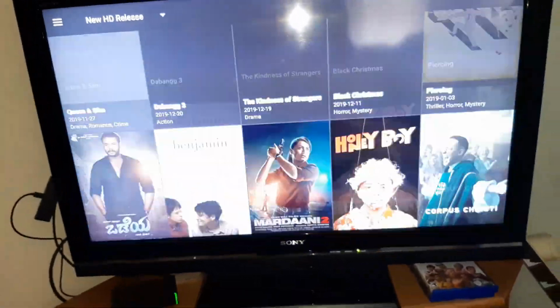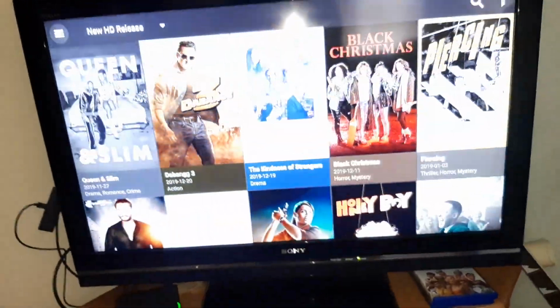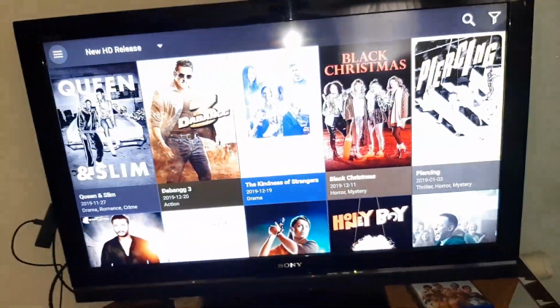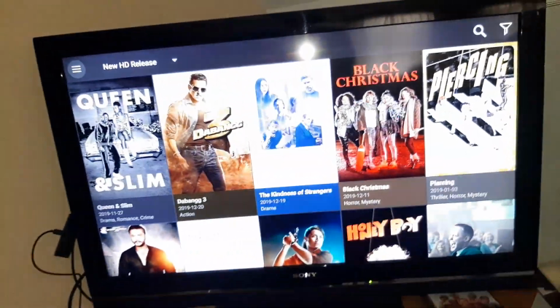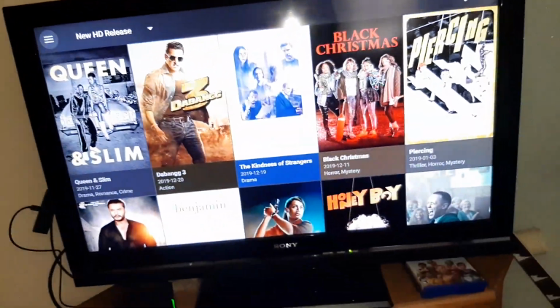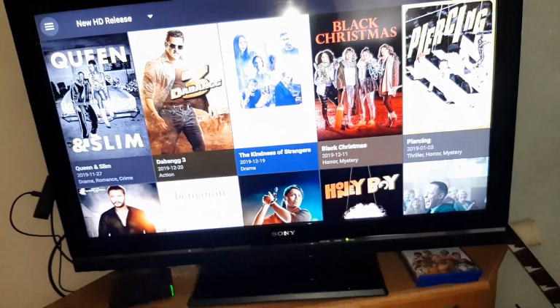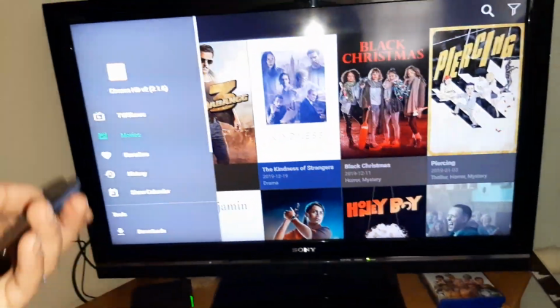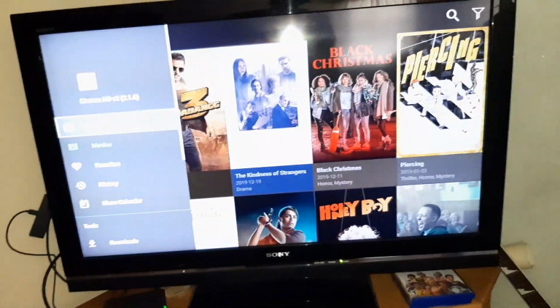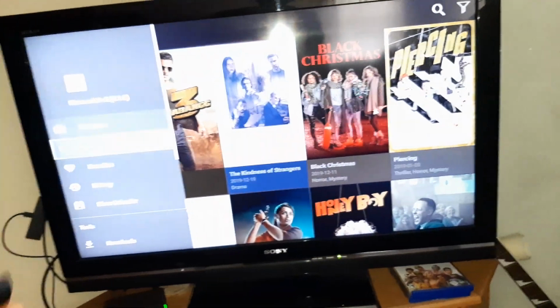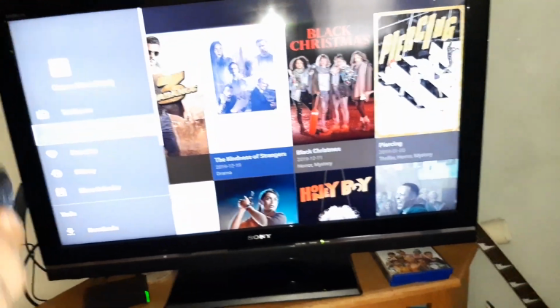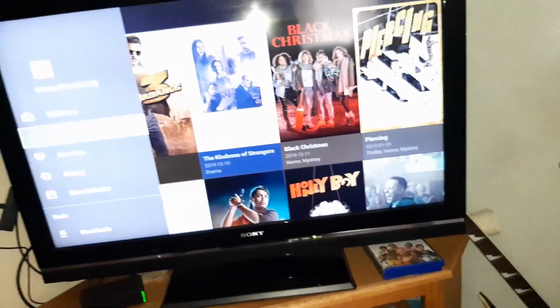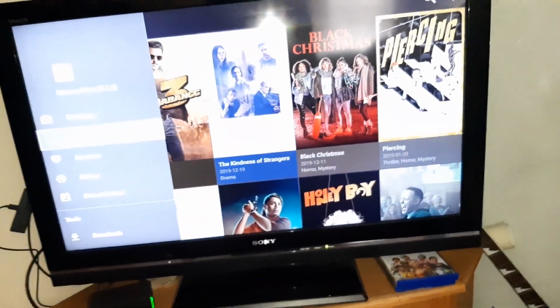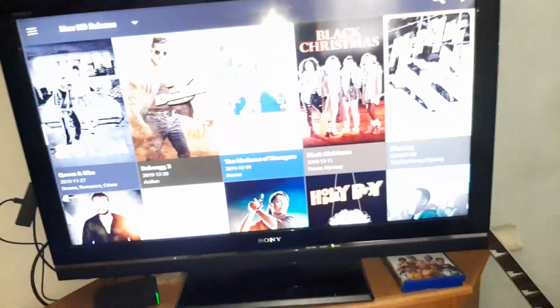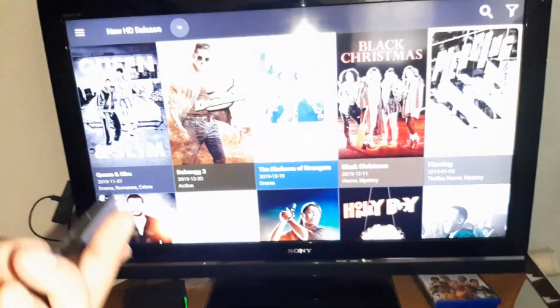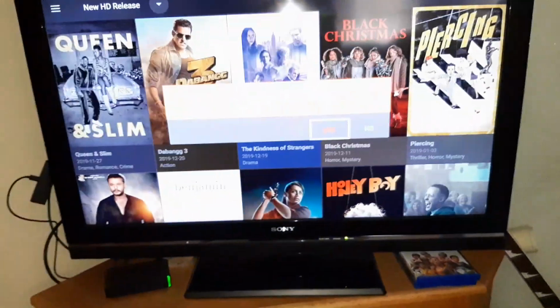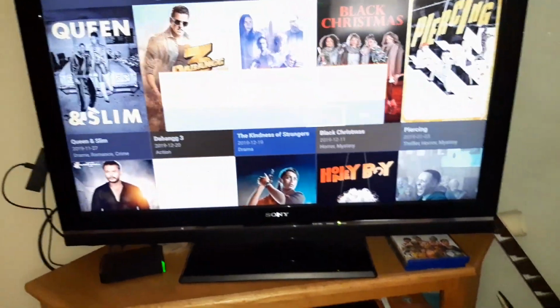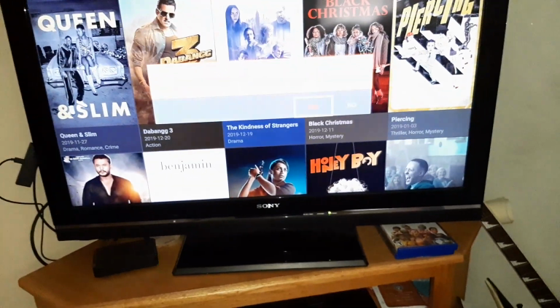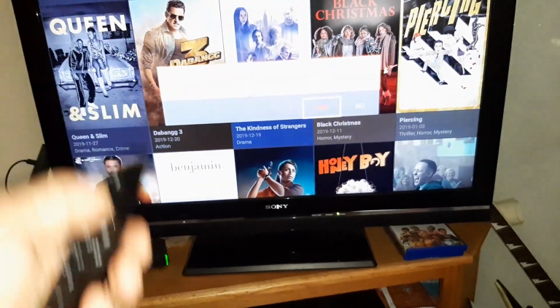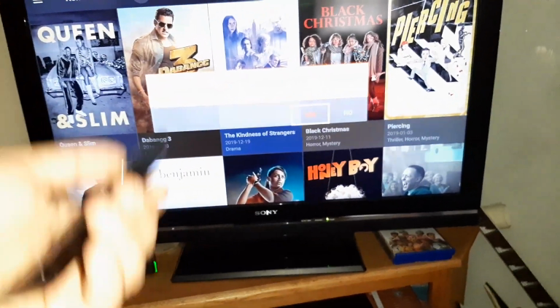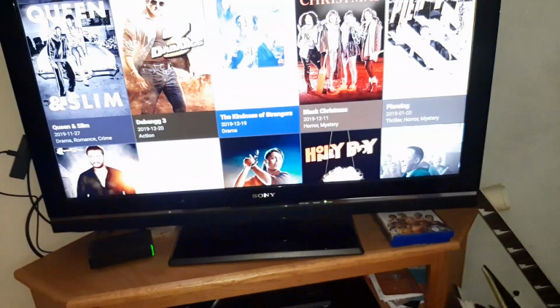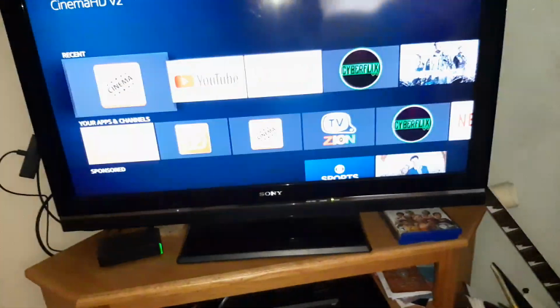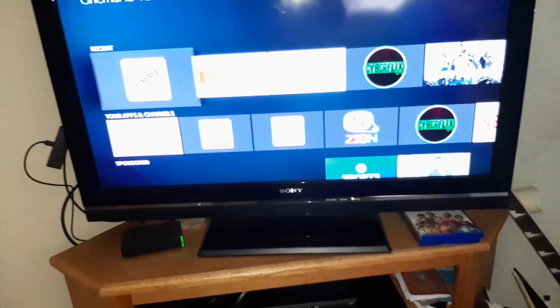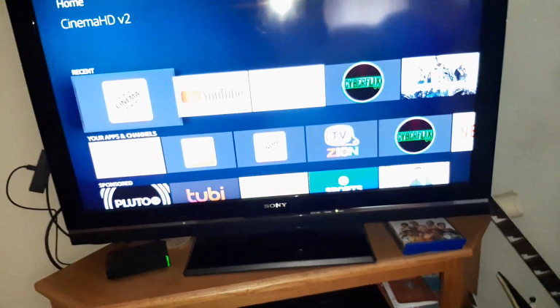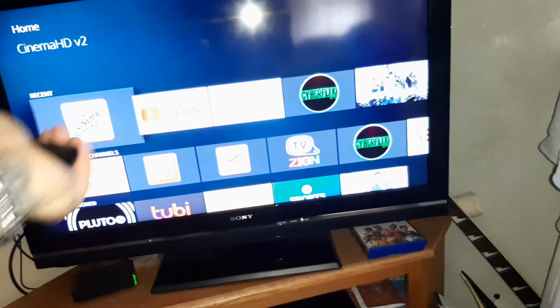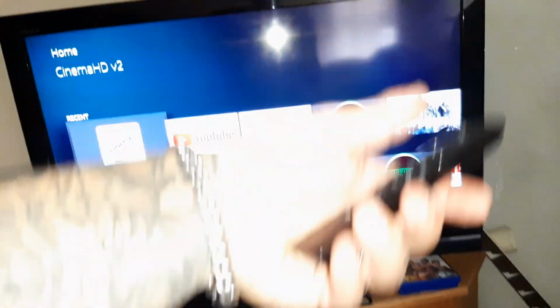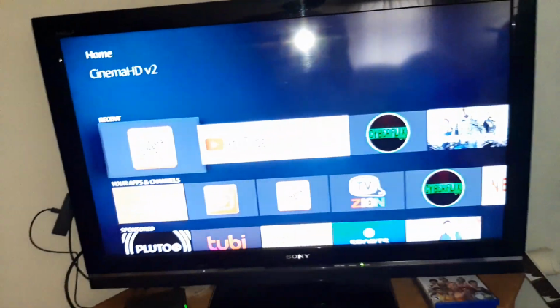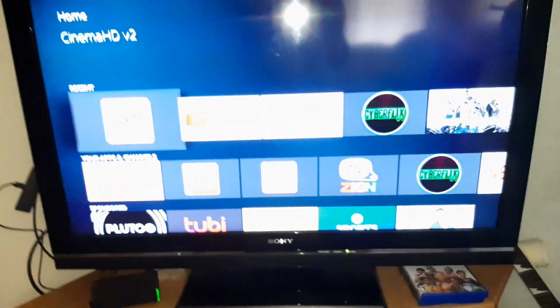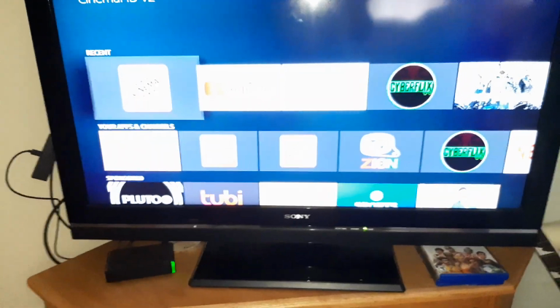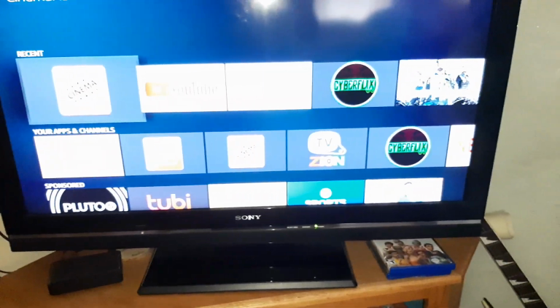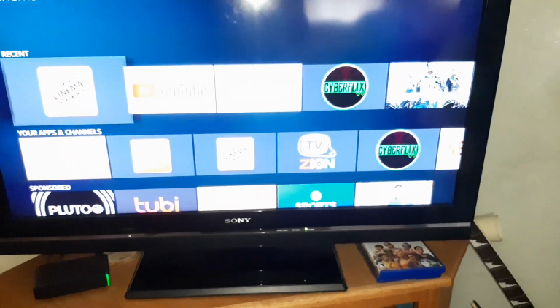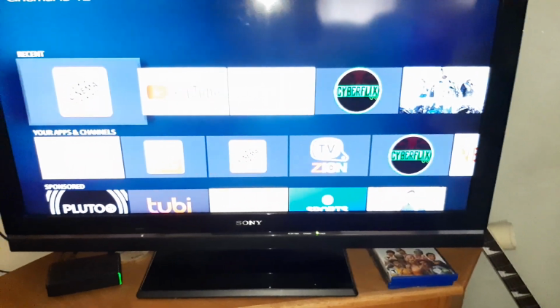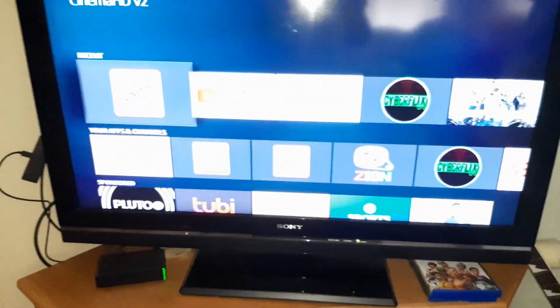Look at this. All these work. Go to TV shows. You get all this stuff. It's very simple.